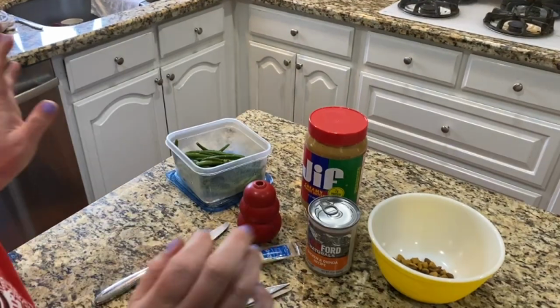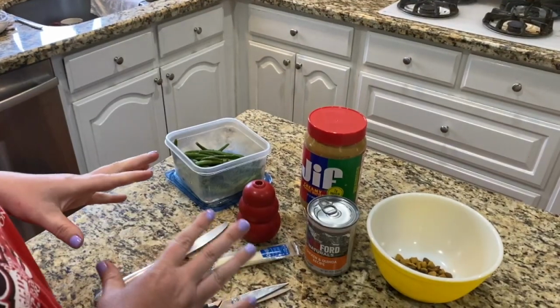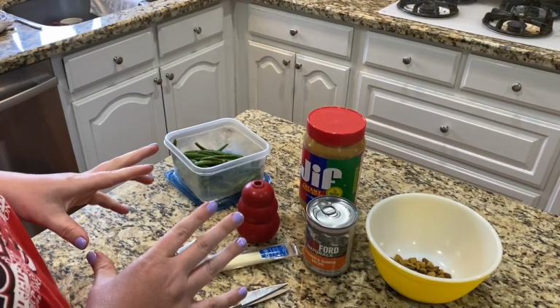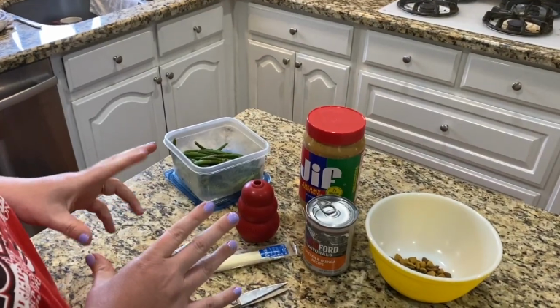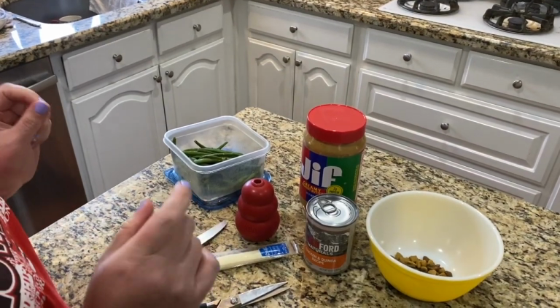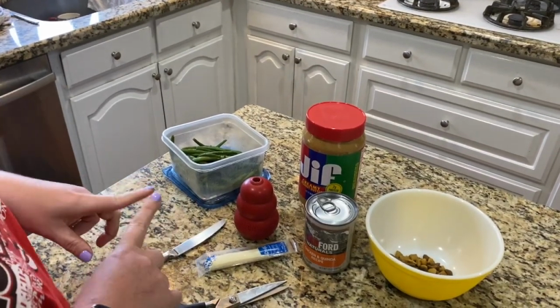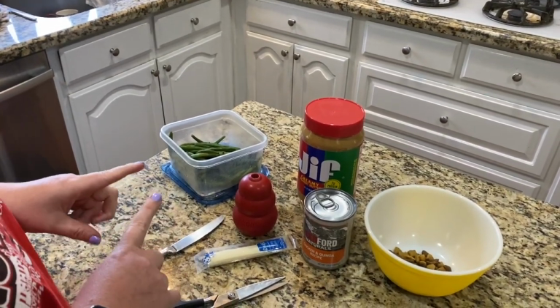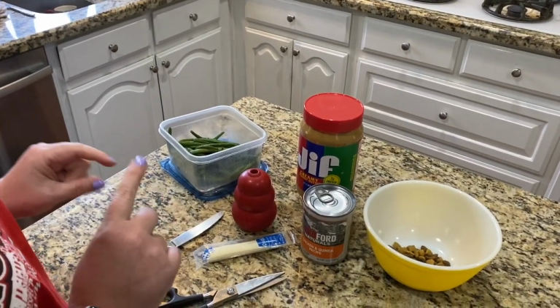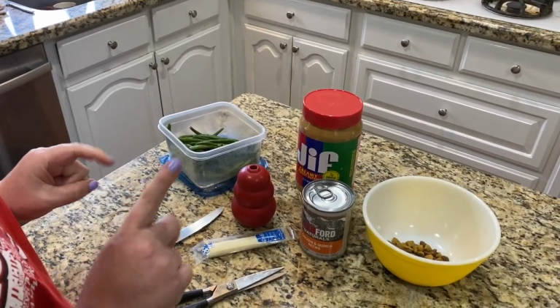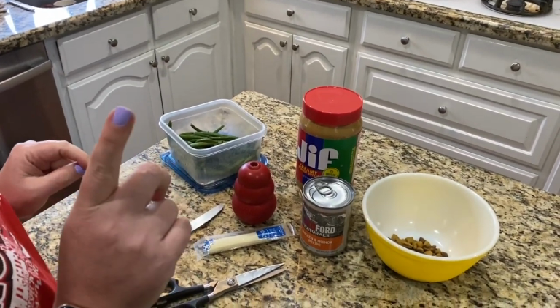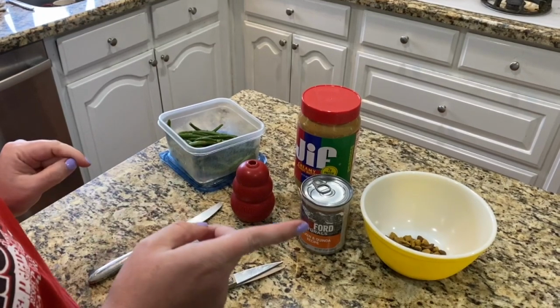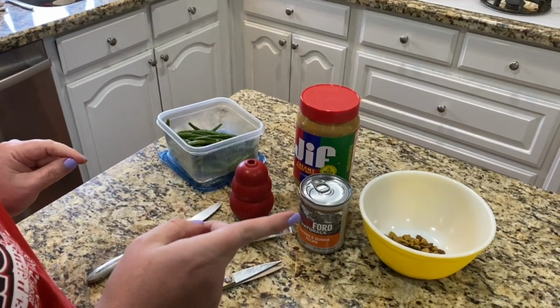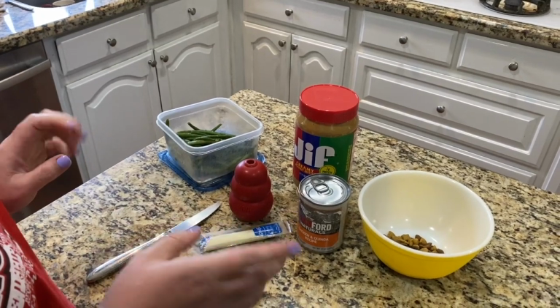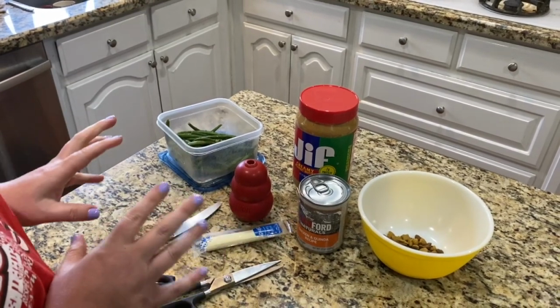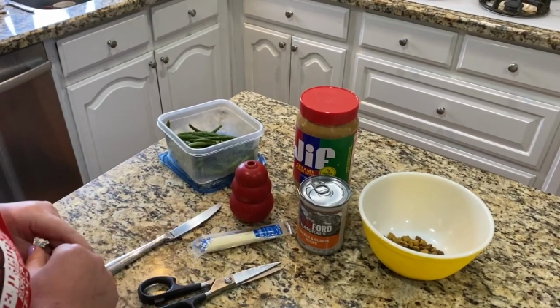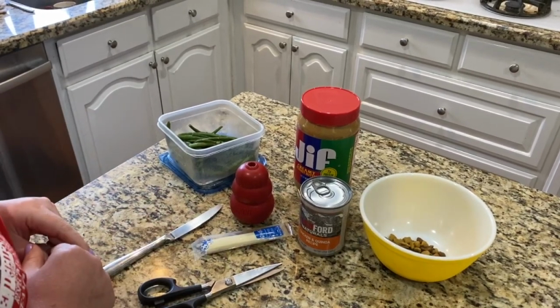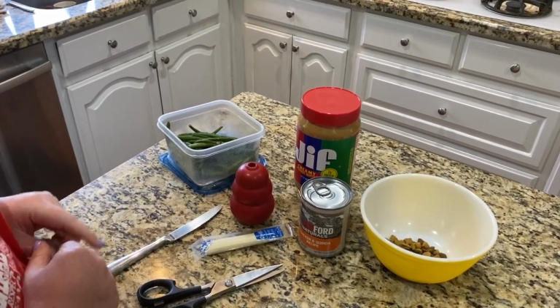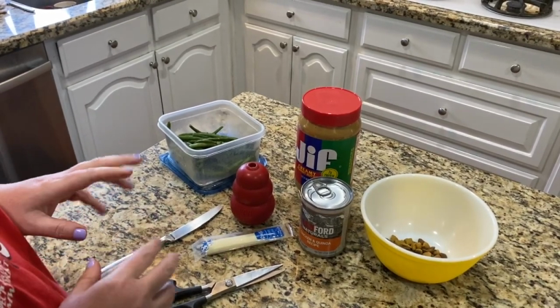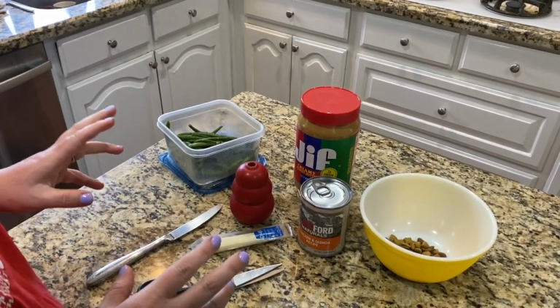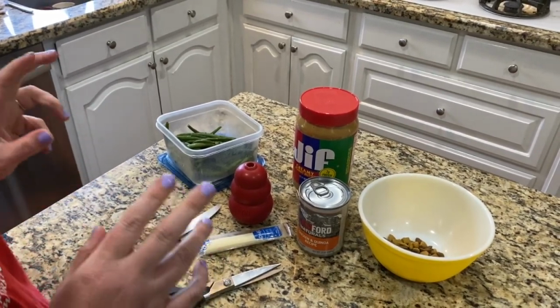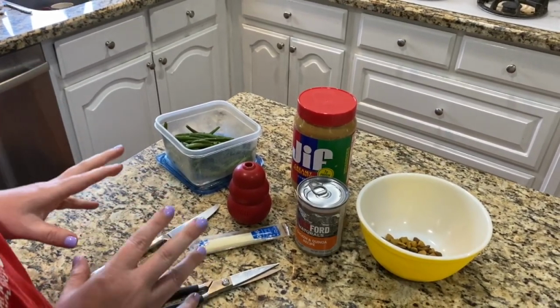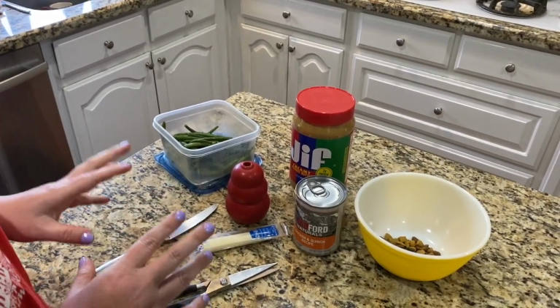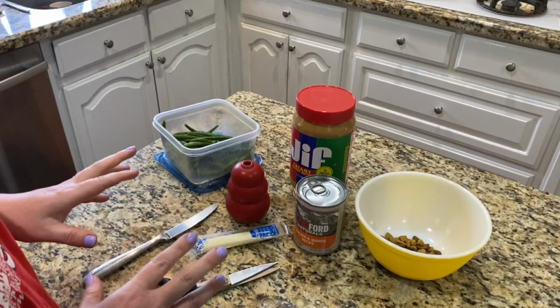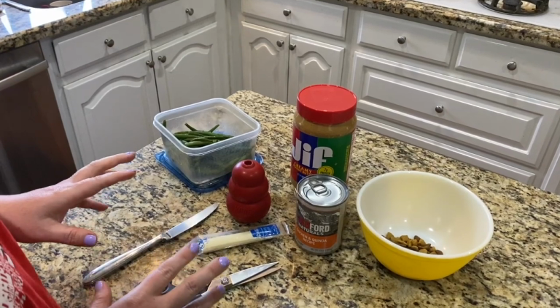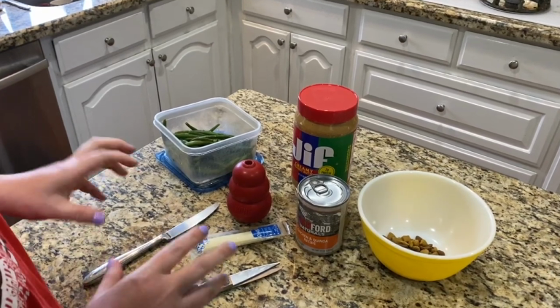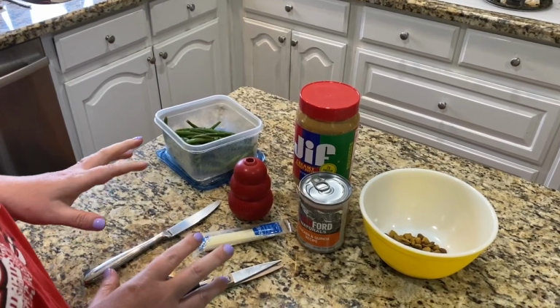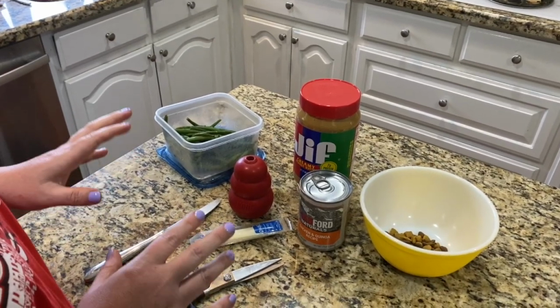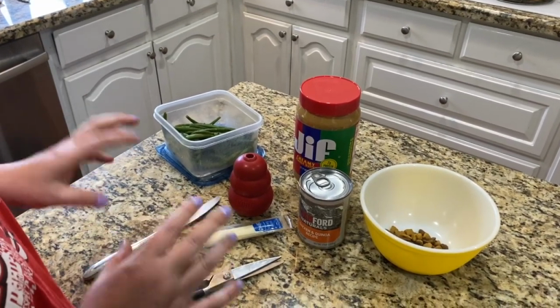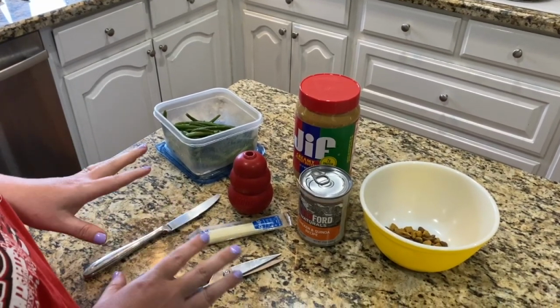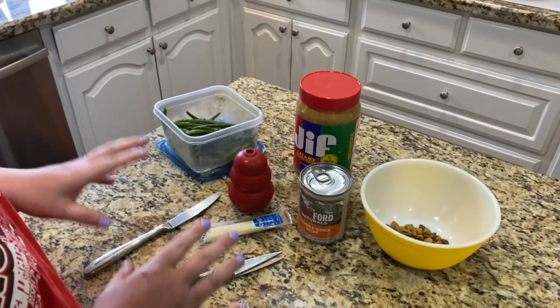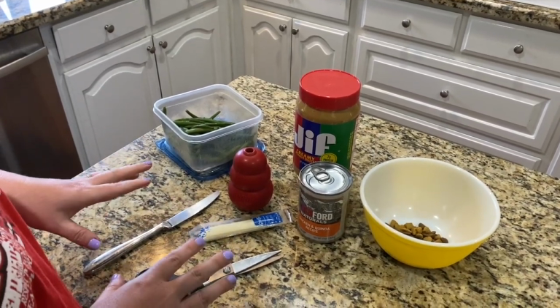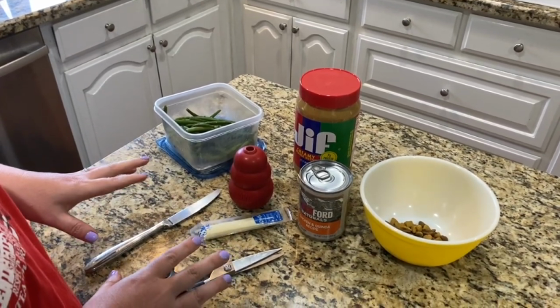So we're gonna mix some of this stuff up, stuff it in the Kong, and then after that we're gonna put it in the freezer. A frozen Kong, as a general rule, is gonna last about three times as long as just stuffing your Kong without freezing it.